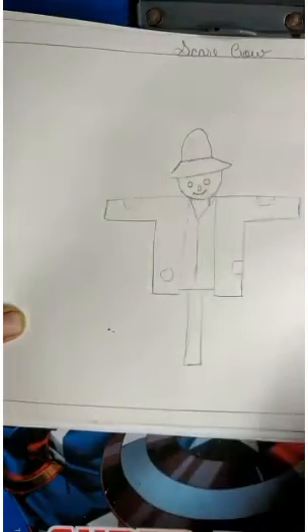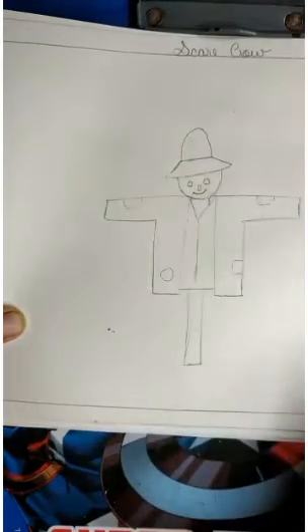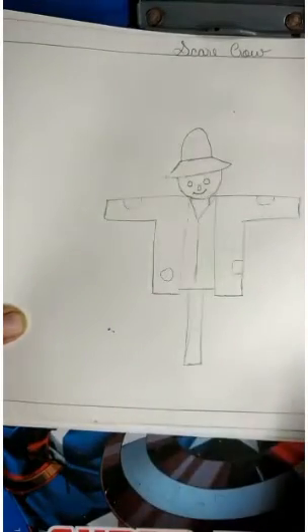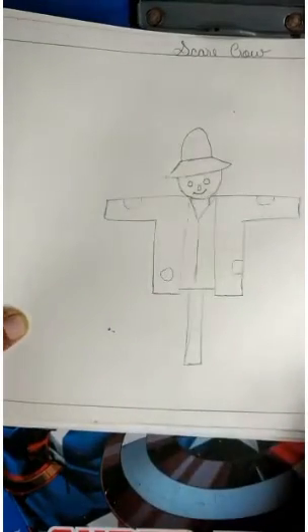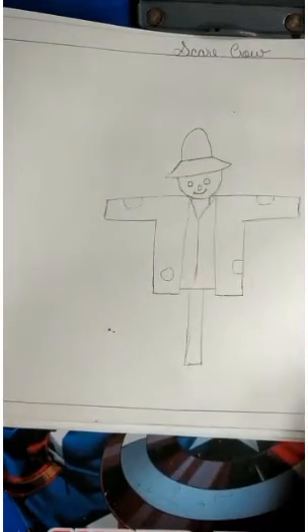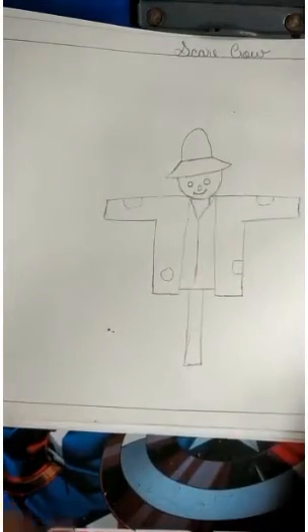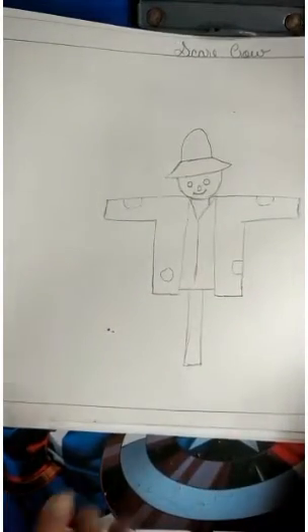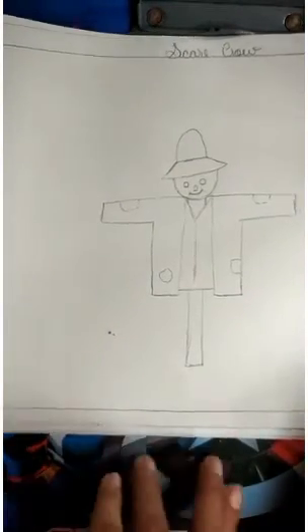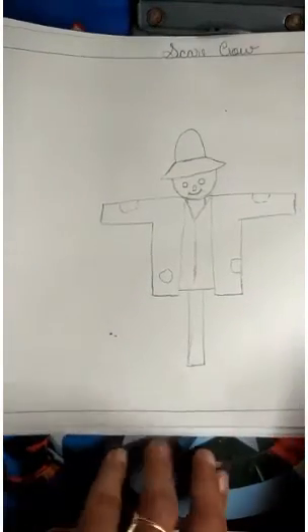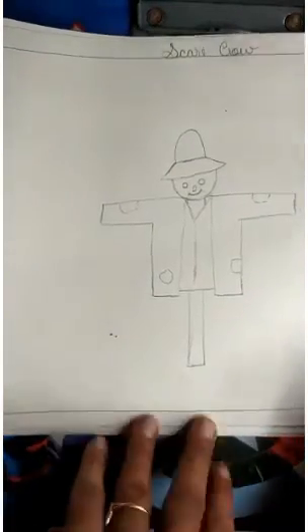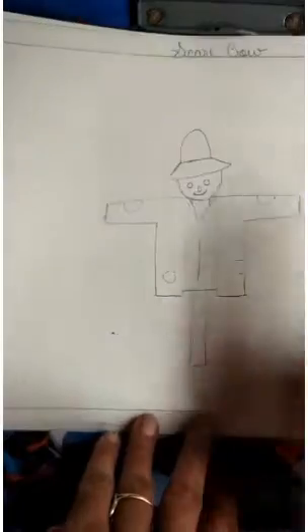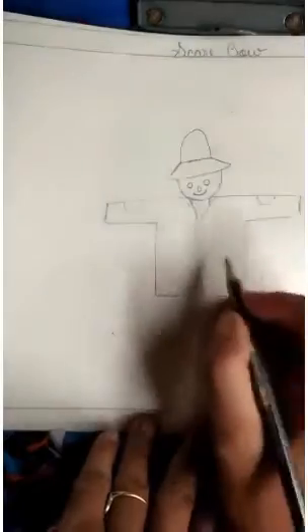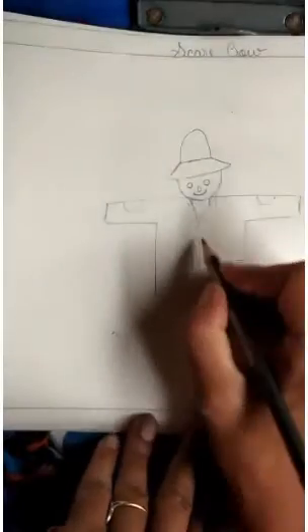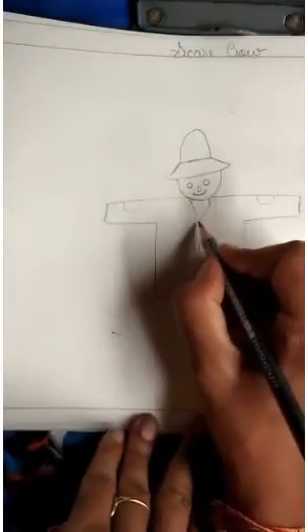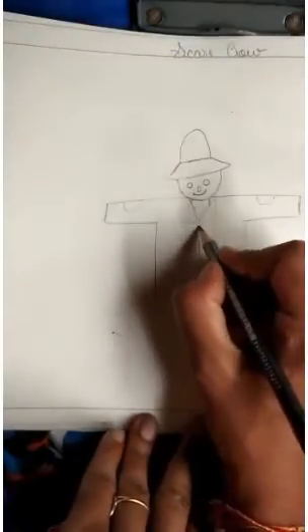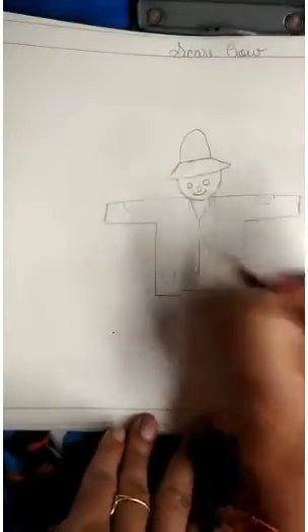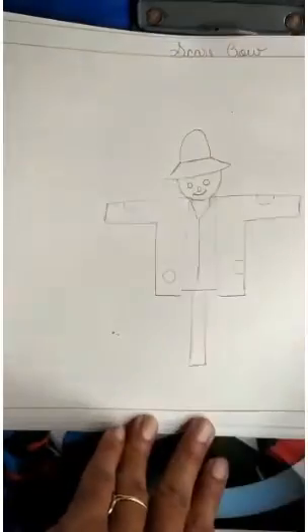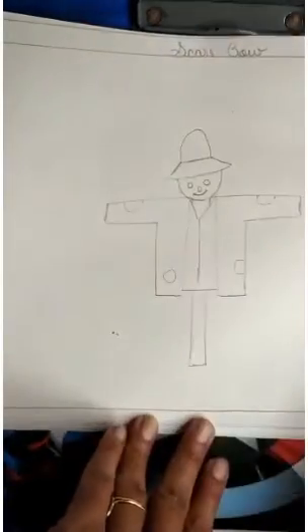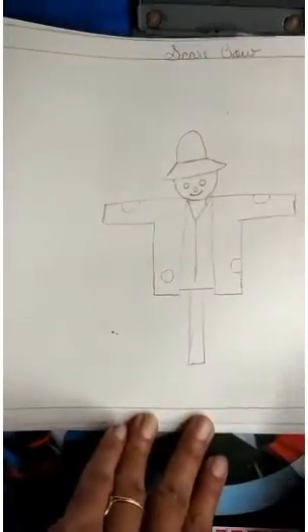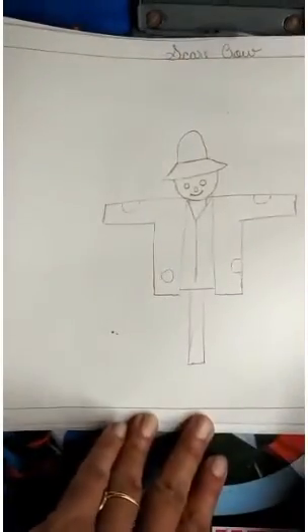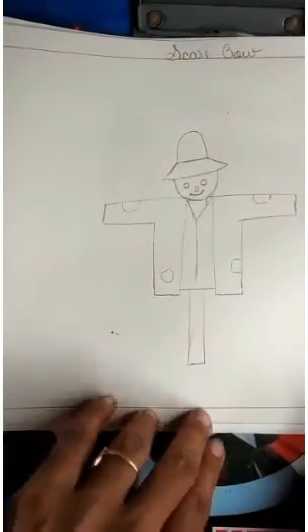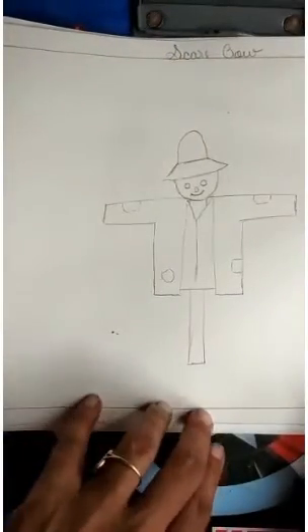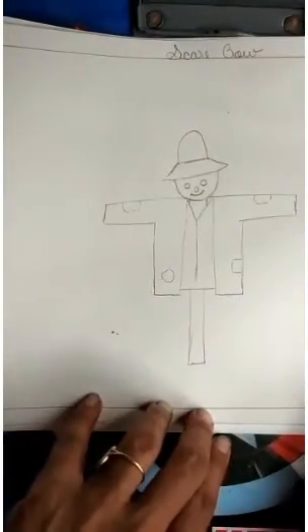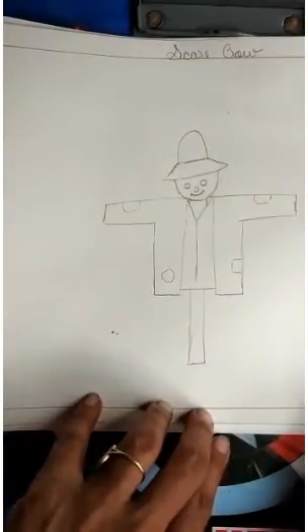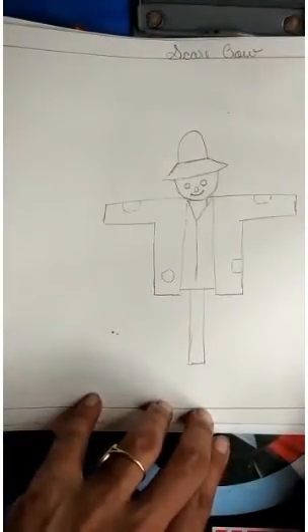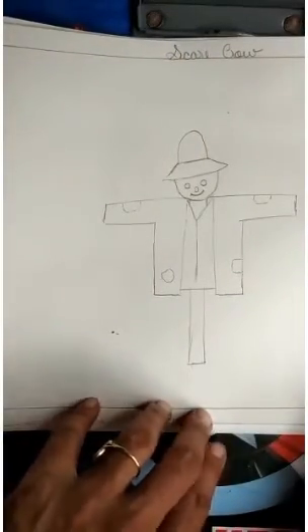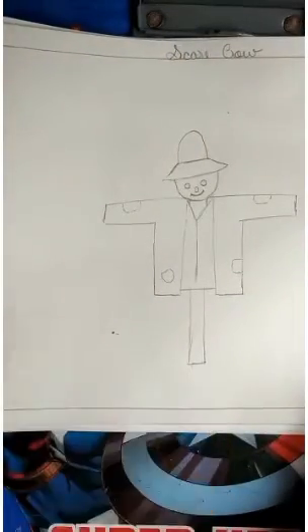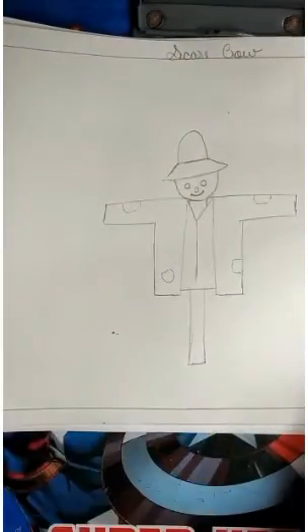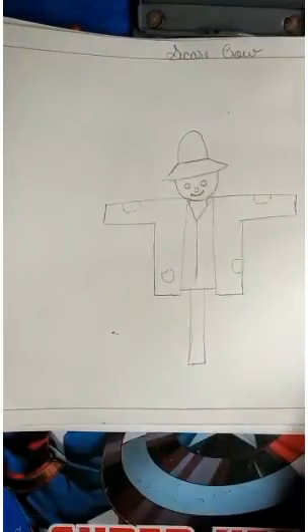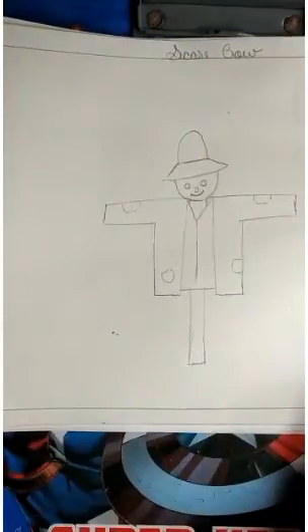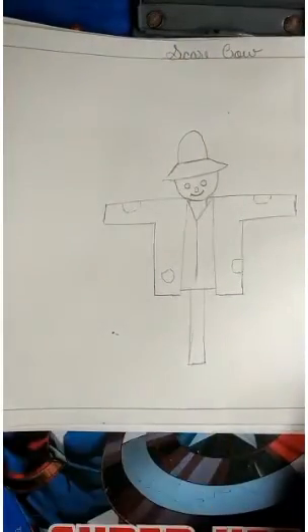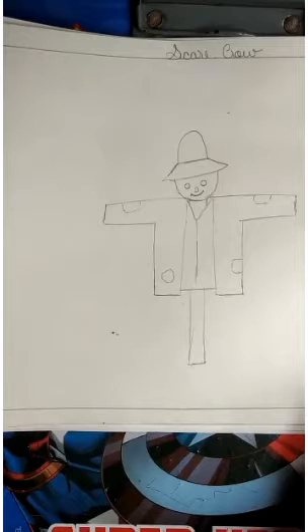Okay students, this is our scarecrow. Here is the scarecrow!